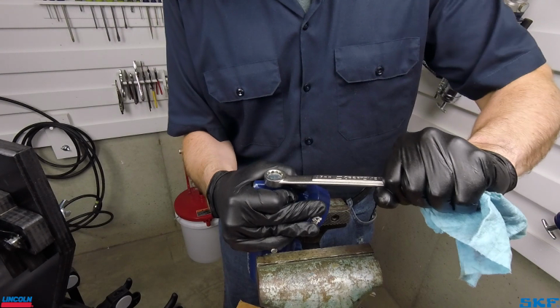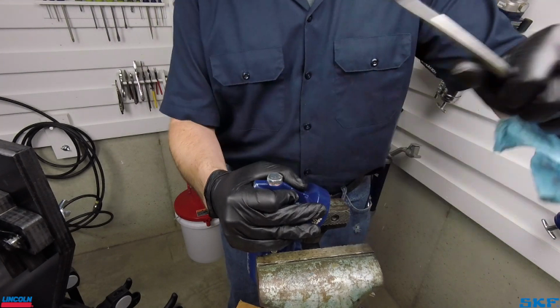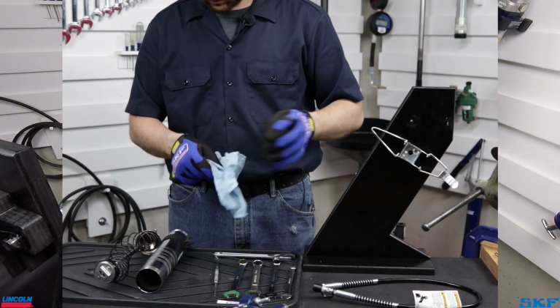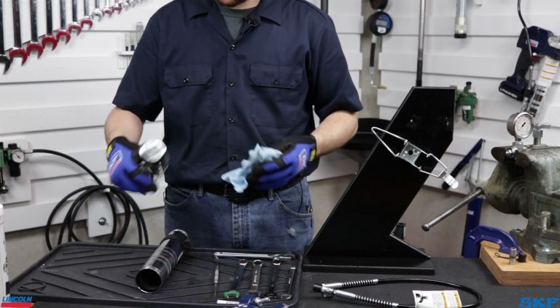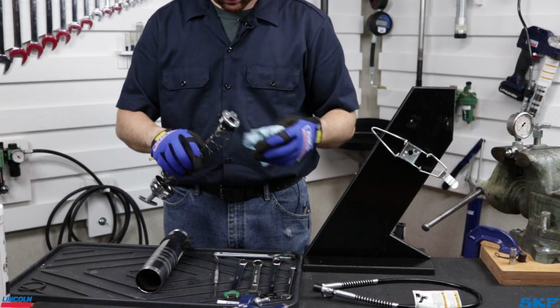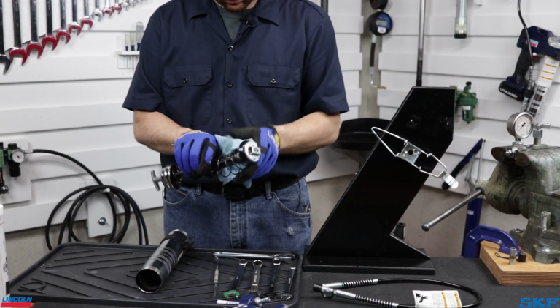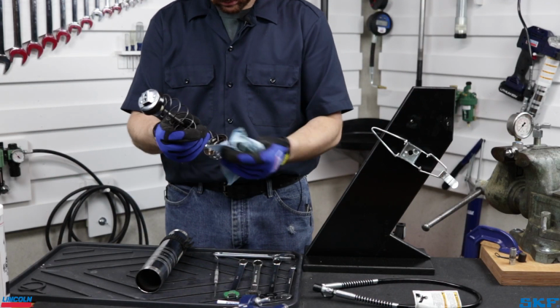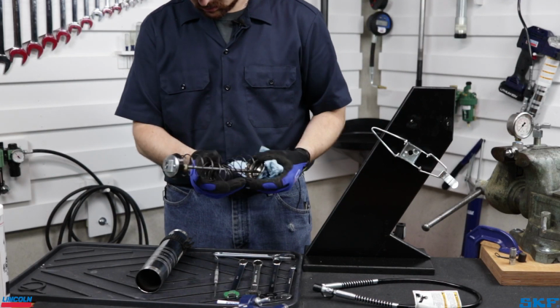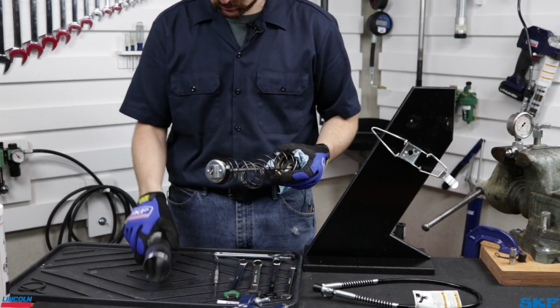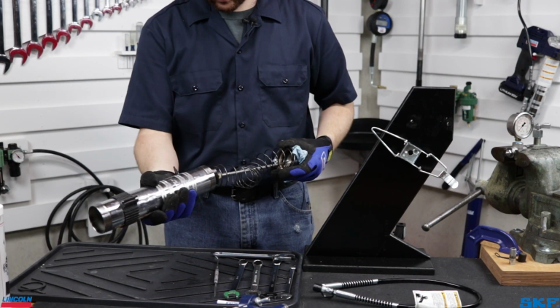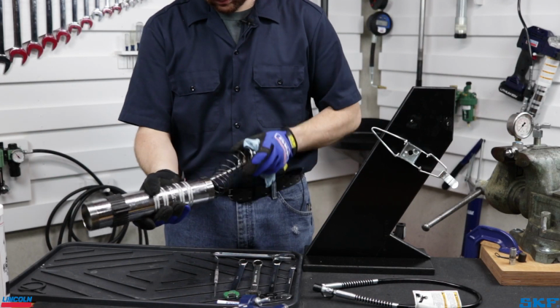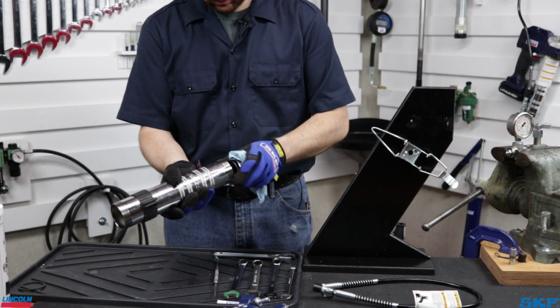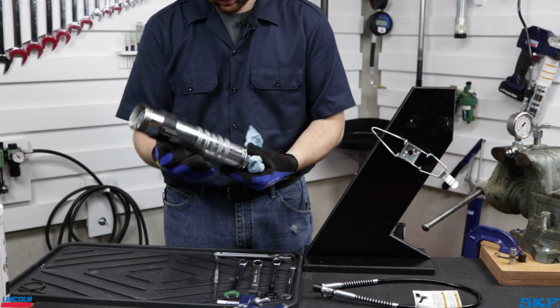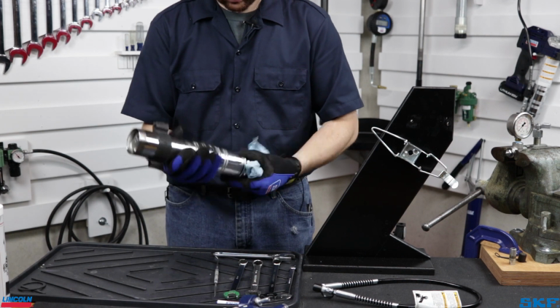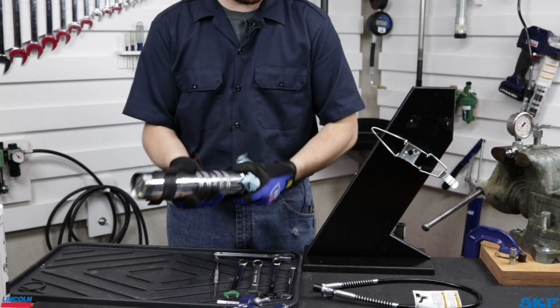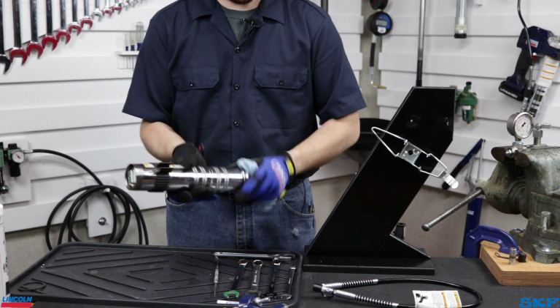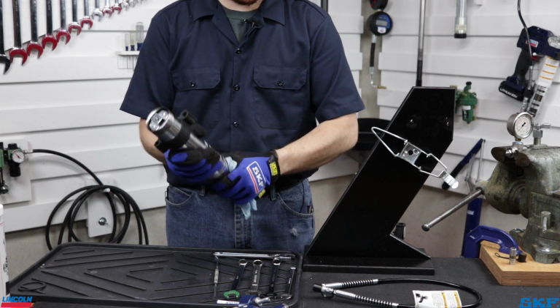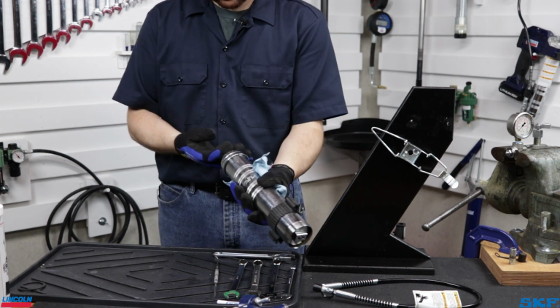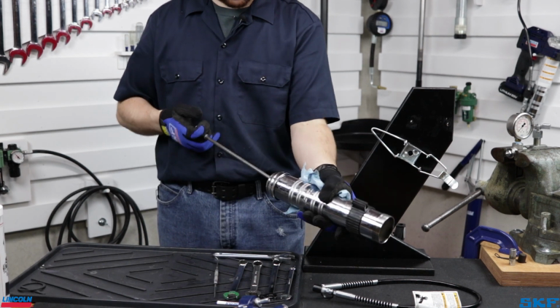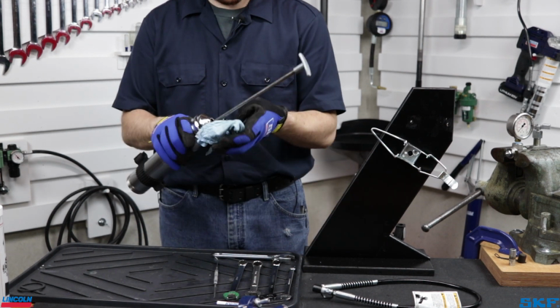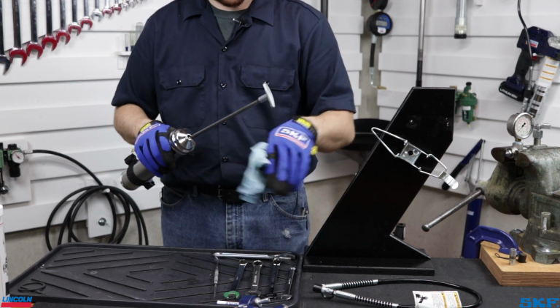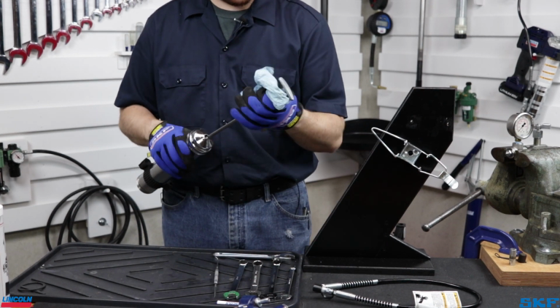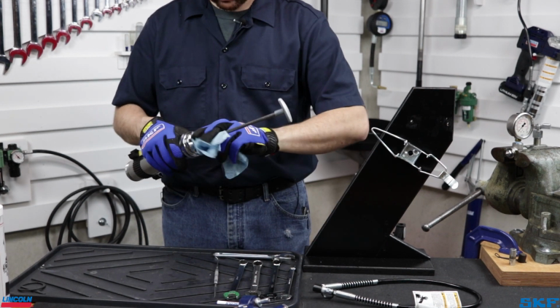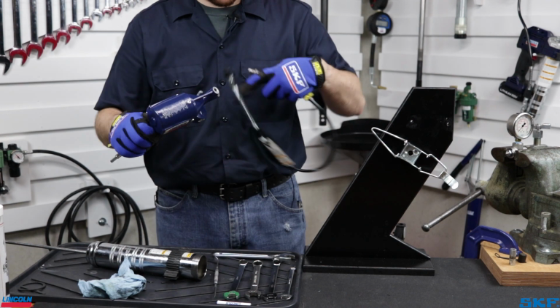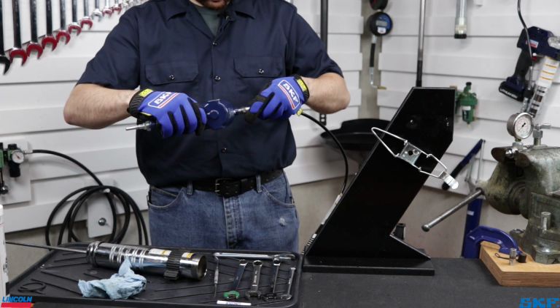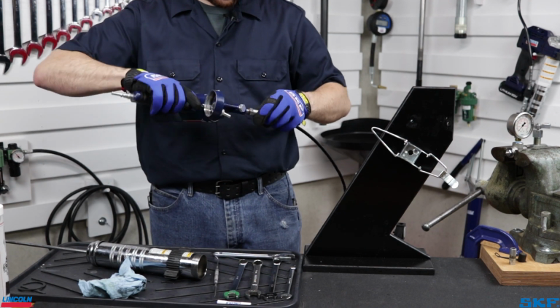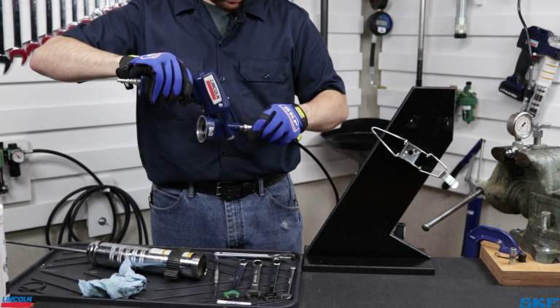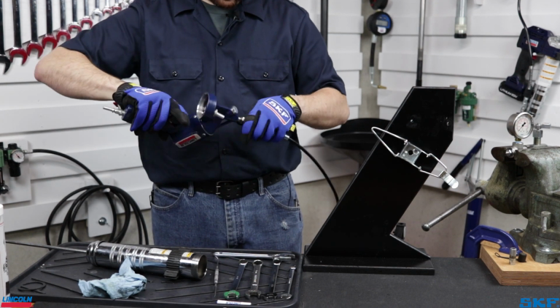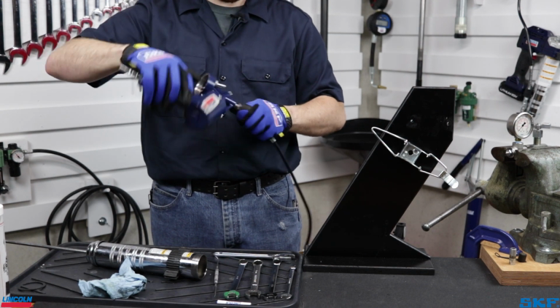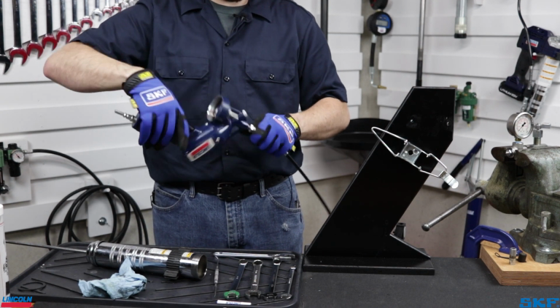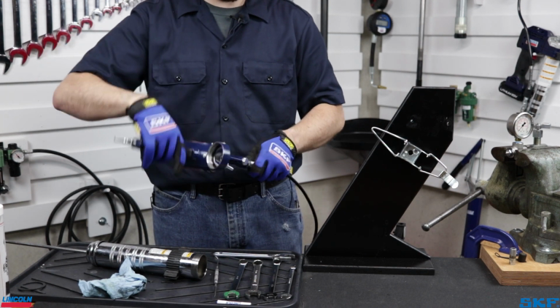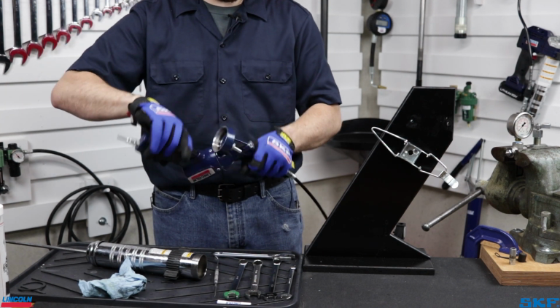This completes the cleaning process. With everything wiped down completely and cleared of any debris and old grease, it is now time to finish reassembling the tube assembly. Reinstall the original hose if found to be clear, or thread on a new hose if needed.